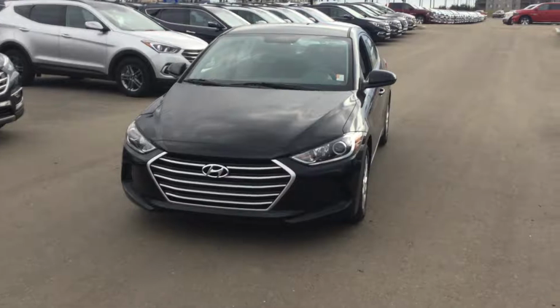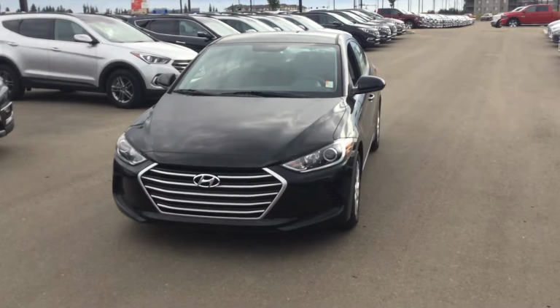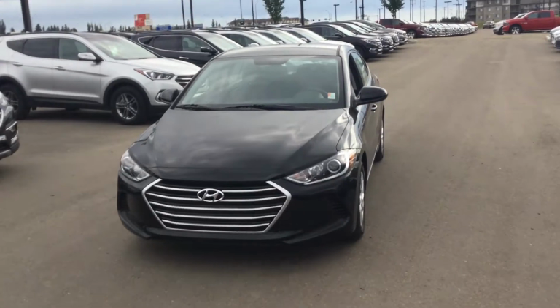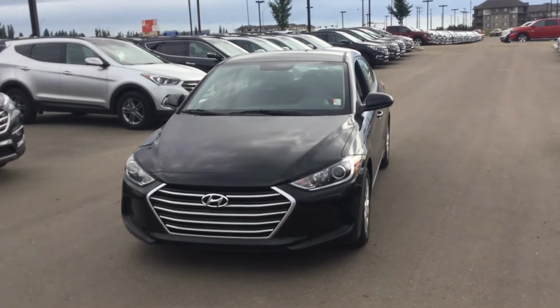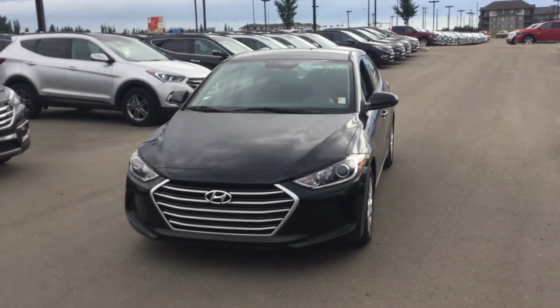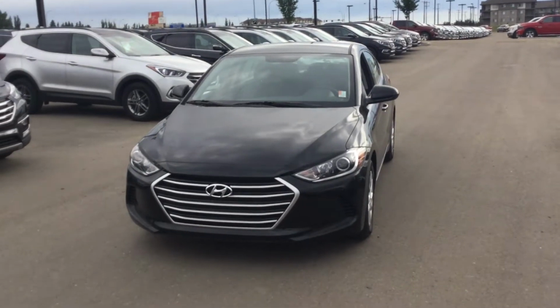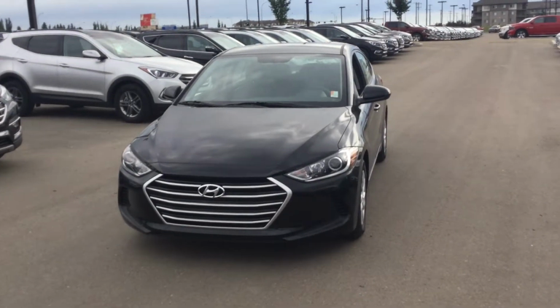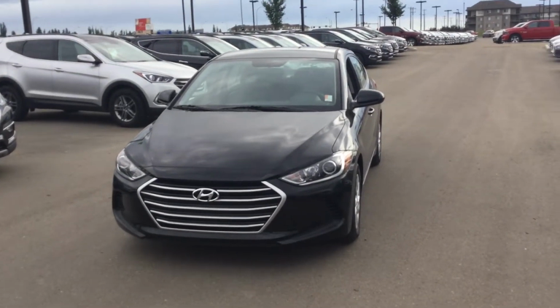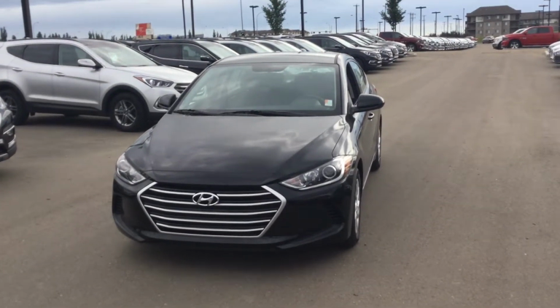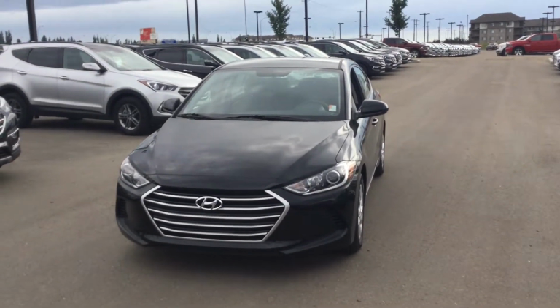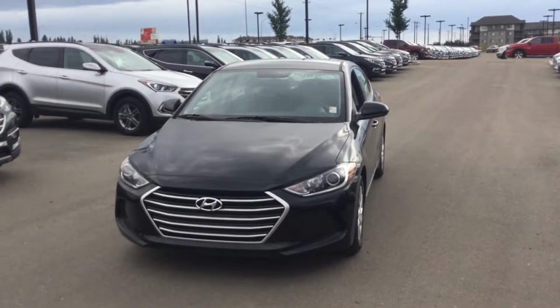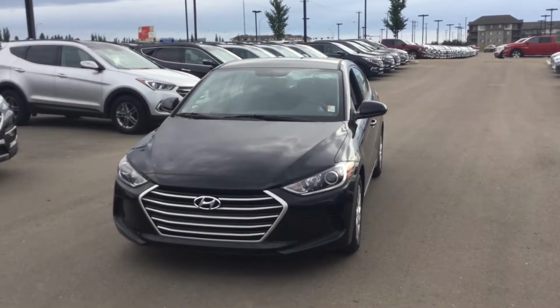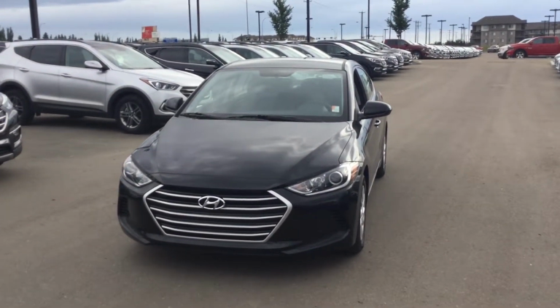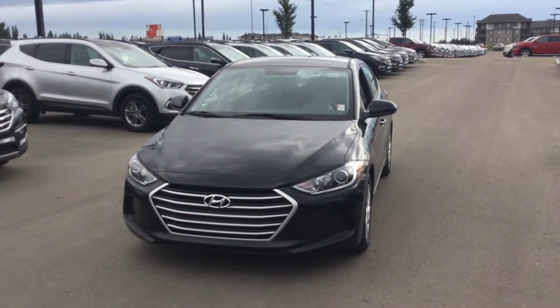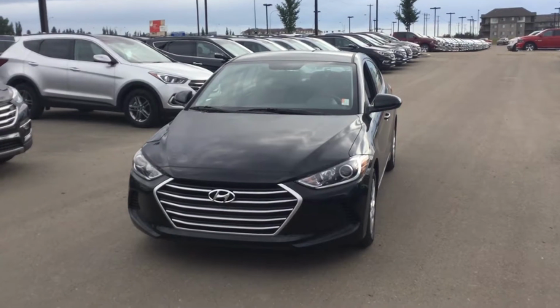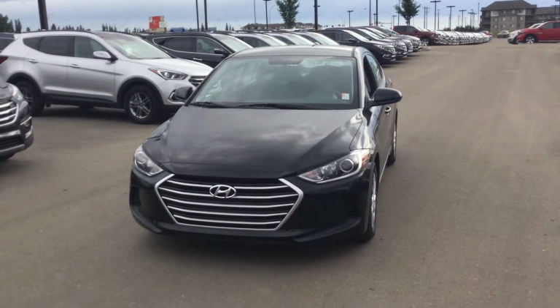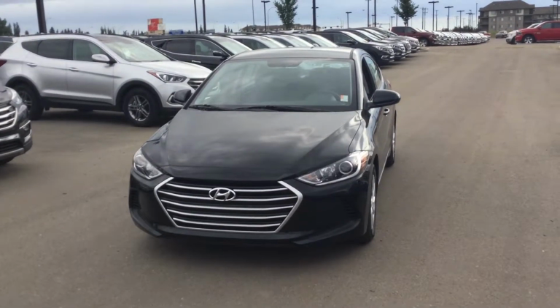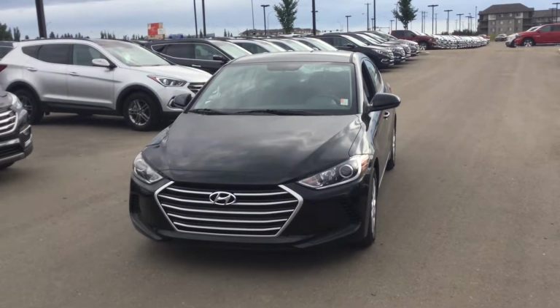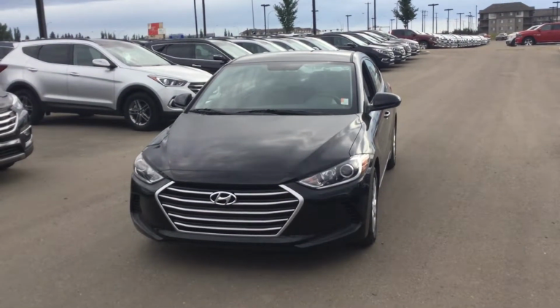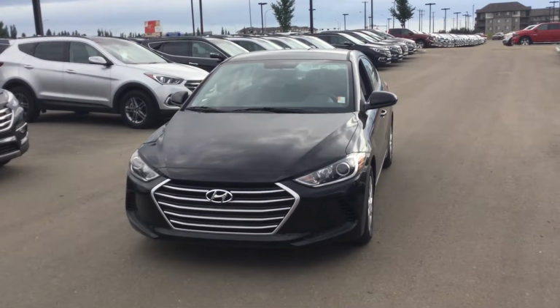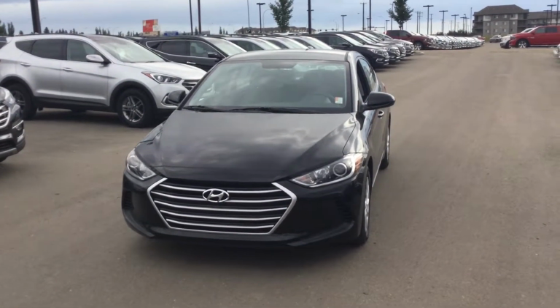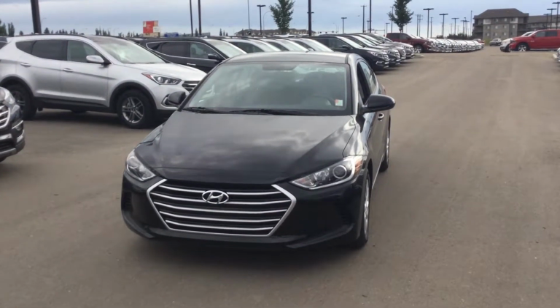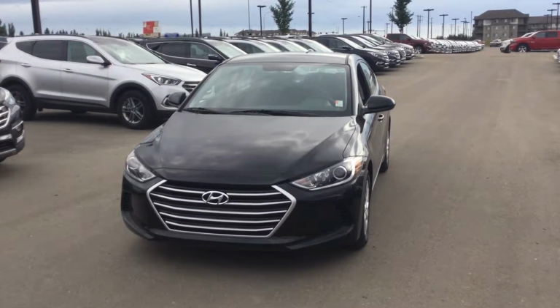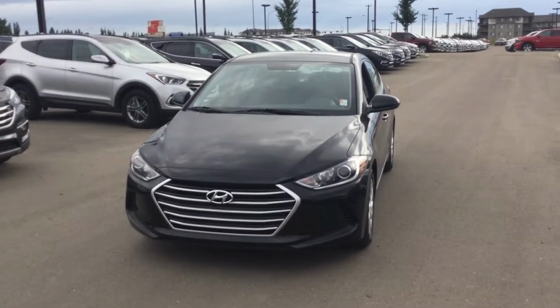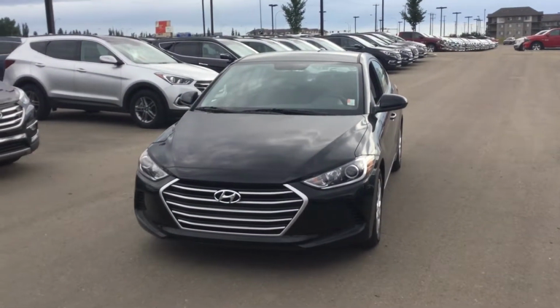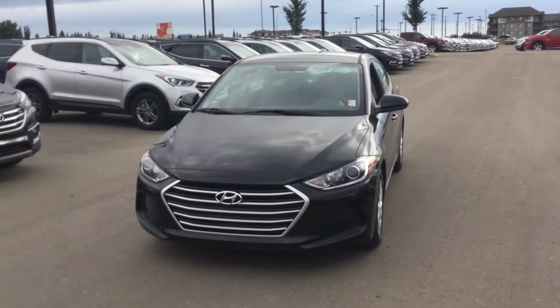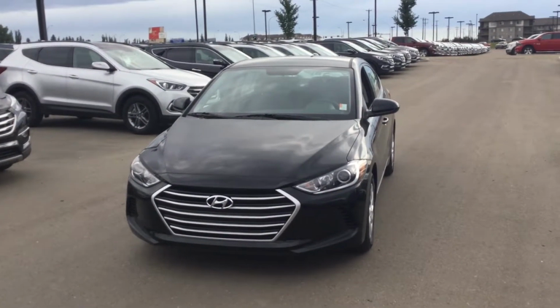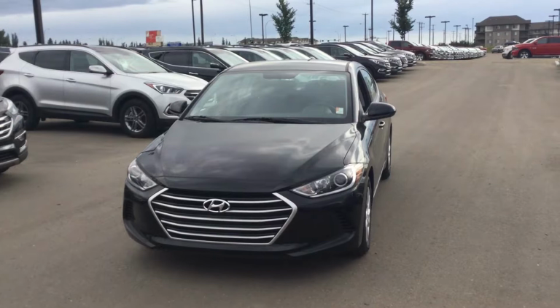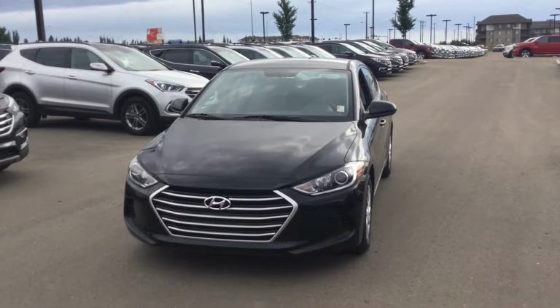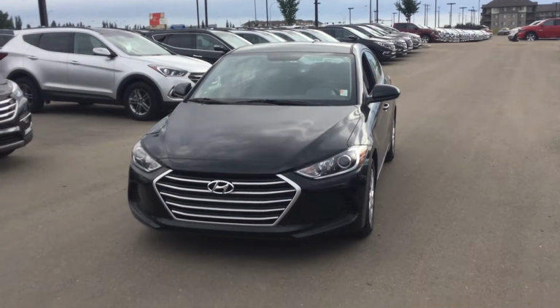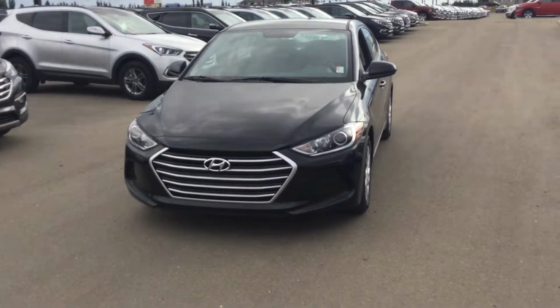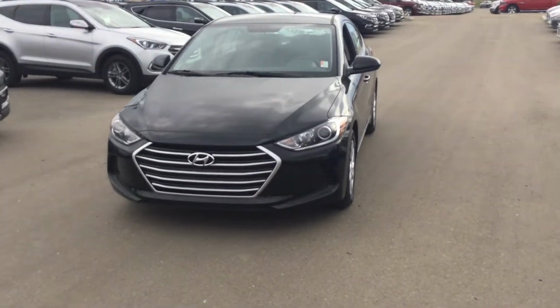Hey there, thank you for your inquiry on the 2017 Hyundai Elantra L six-speed manual. My name is Jordan here from River City Hyundai. I just wanted to do a walk-around of the outside and the inside so you could see some of its key features.